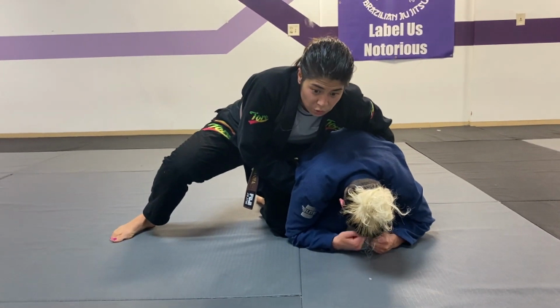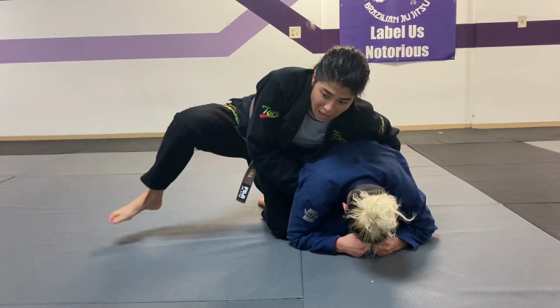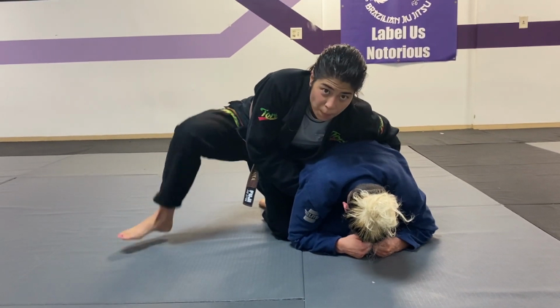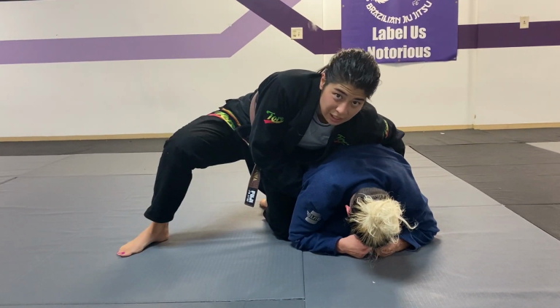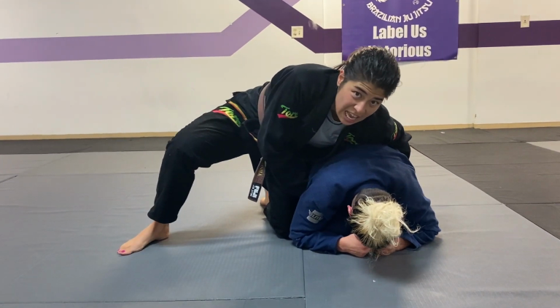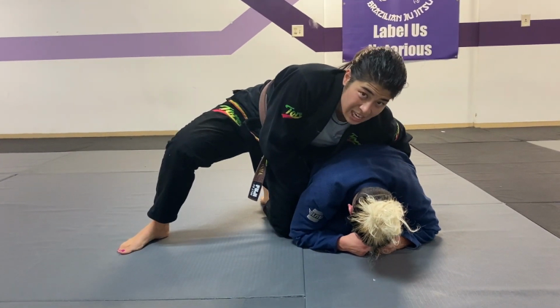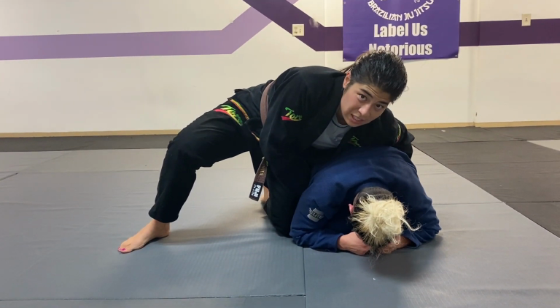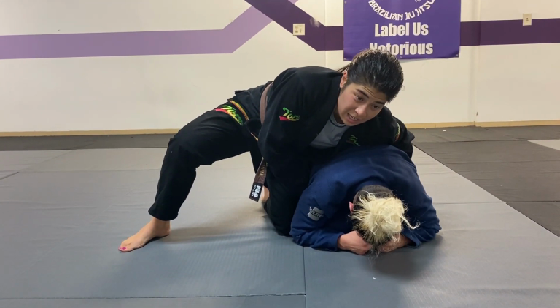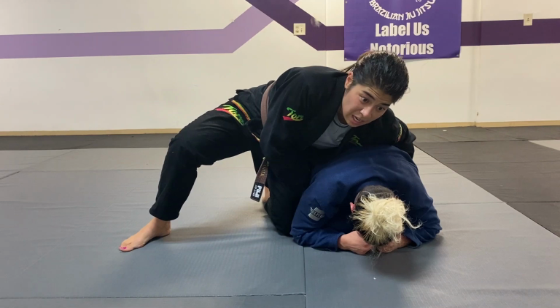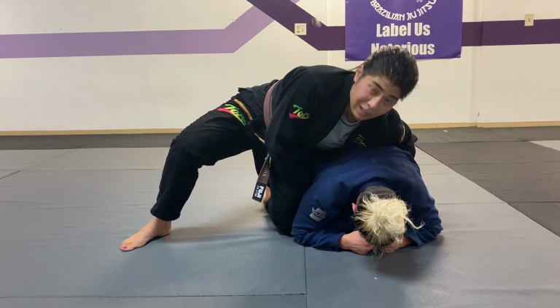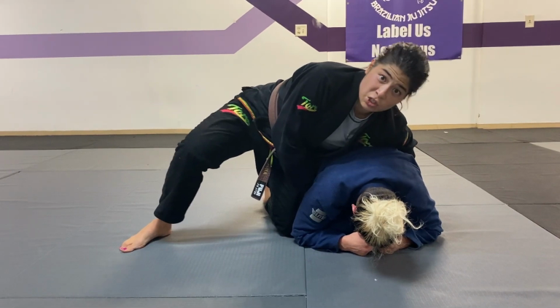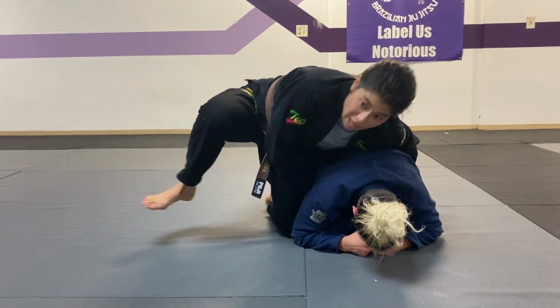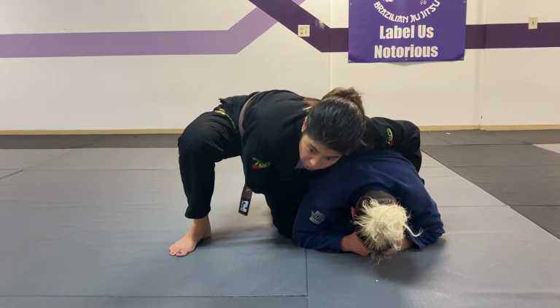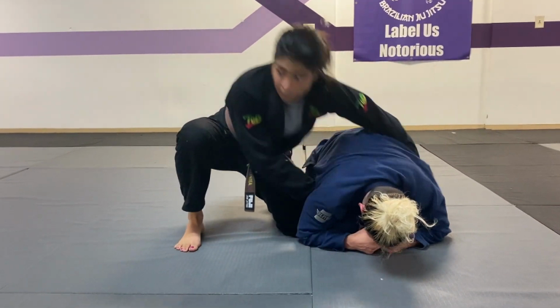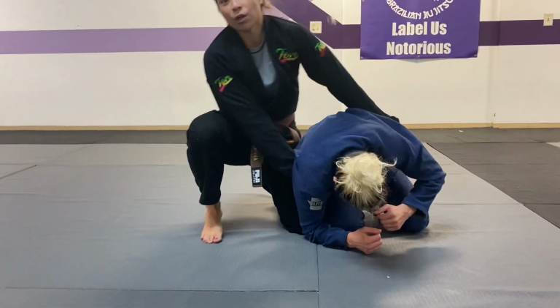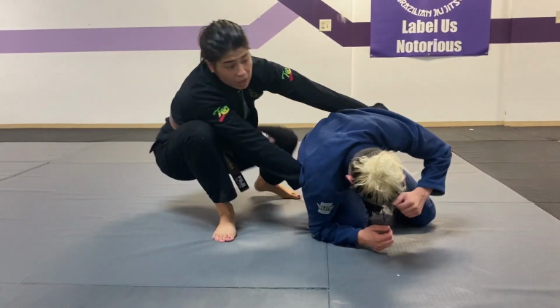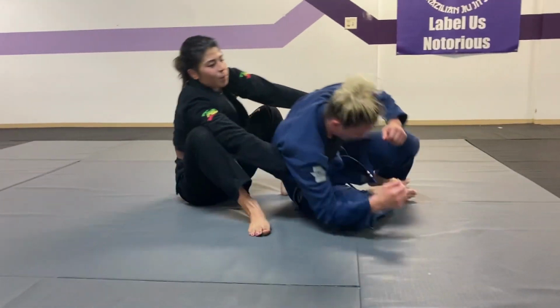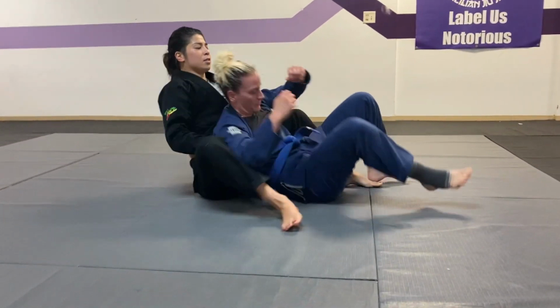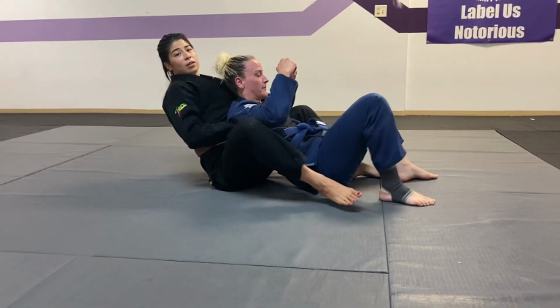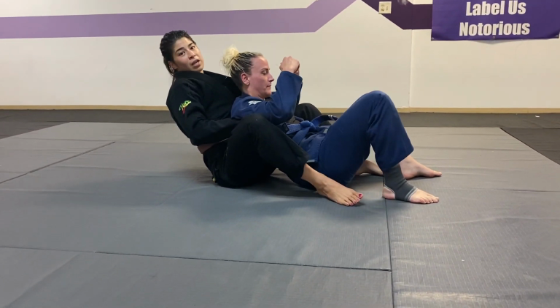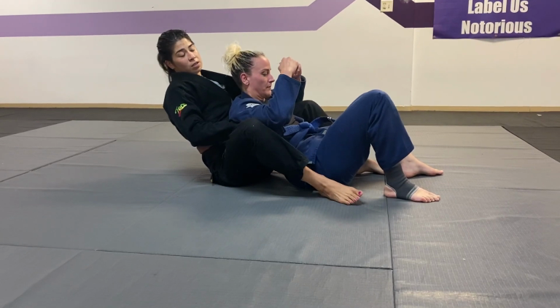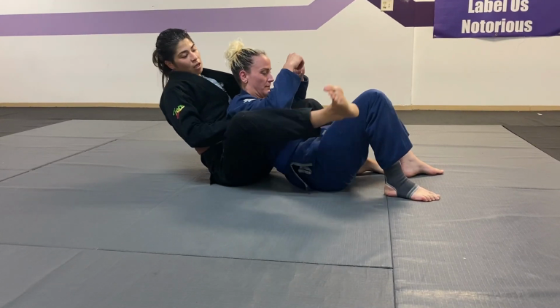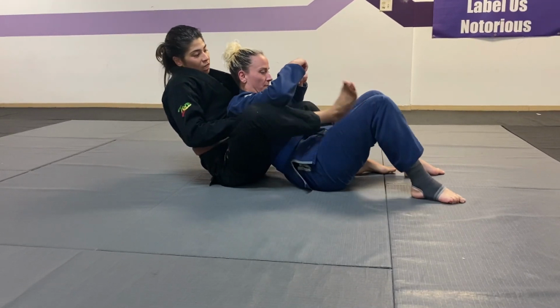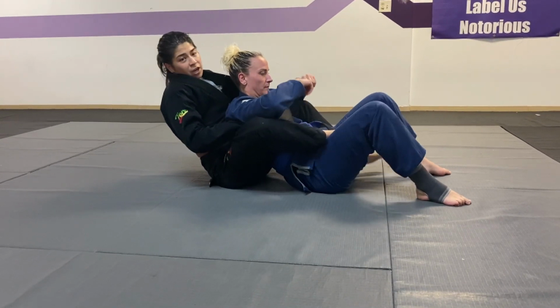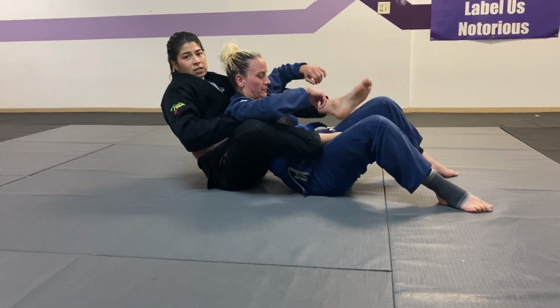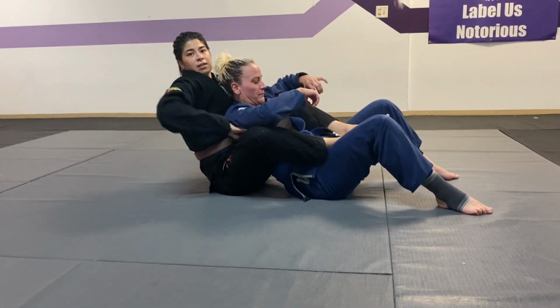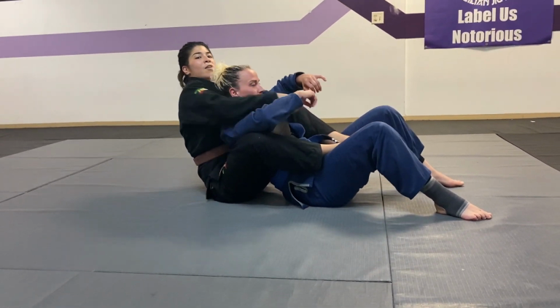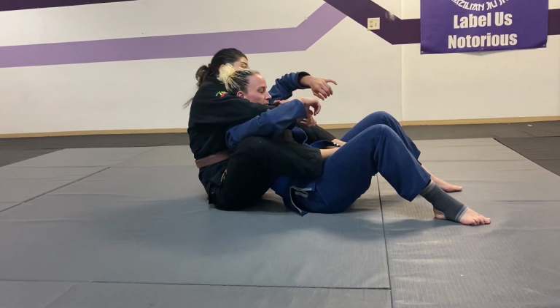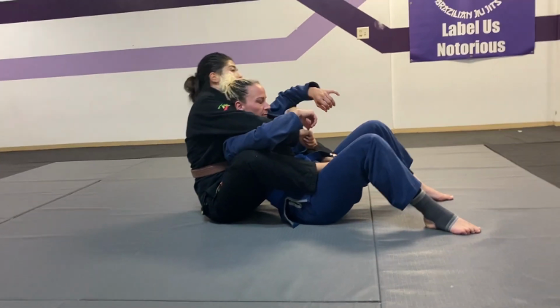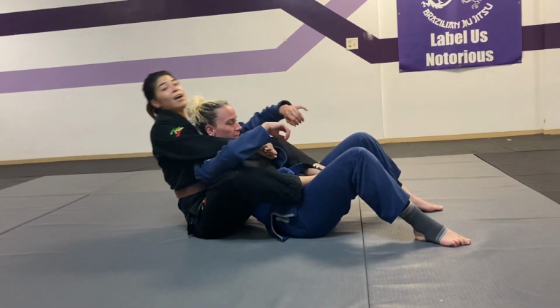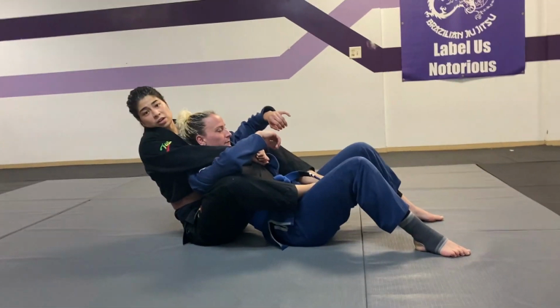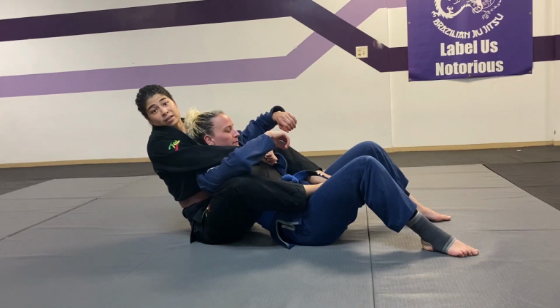Using my posting leg, I use this as leverage and I post, pull them in to my hips, connect my hooks, and from here, I have your standard back attack.